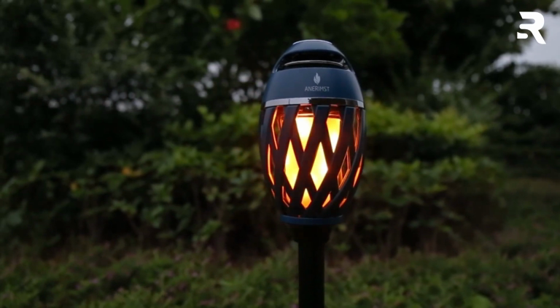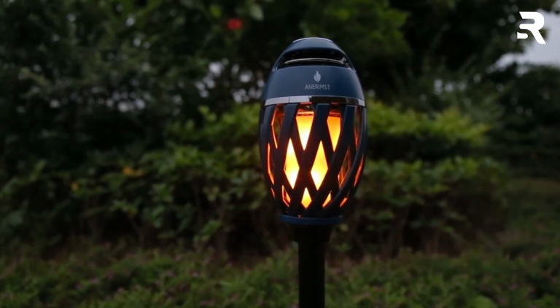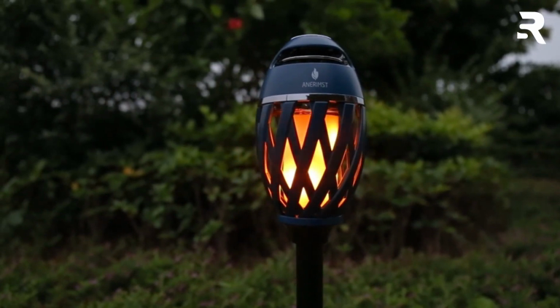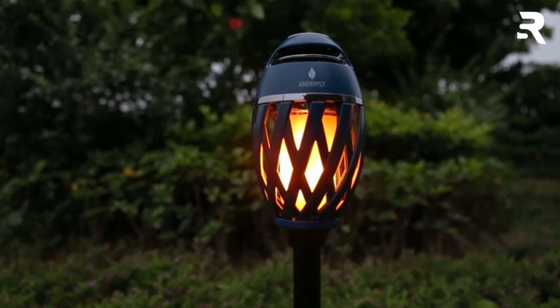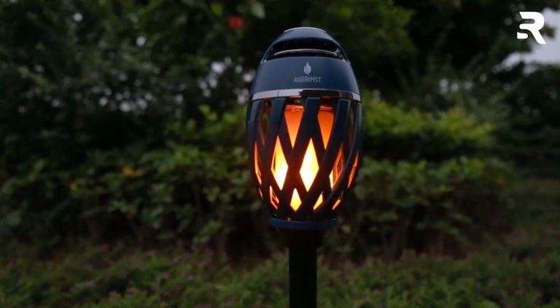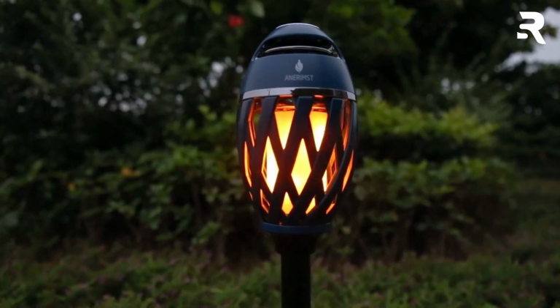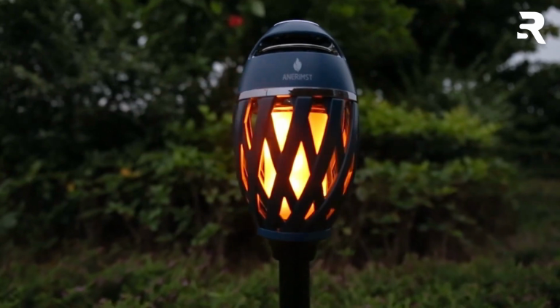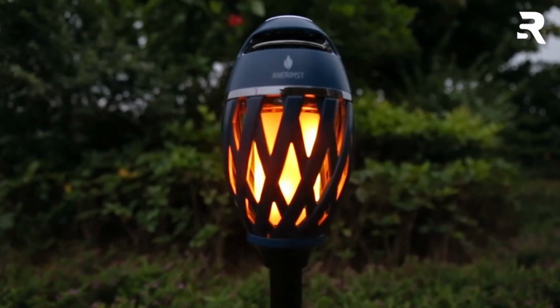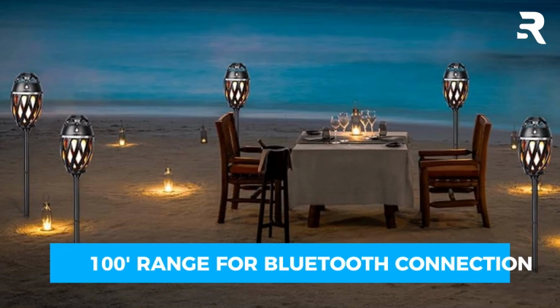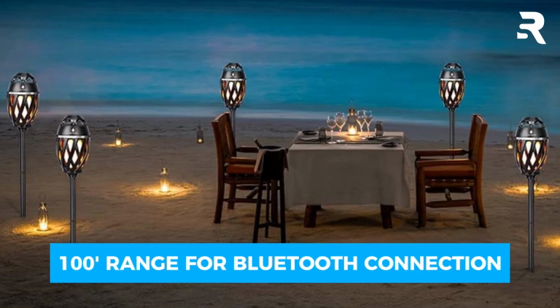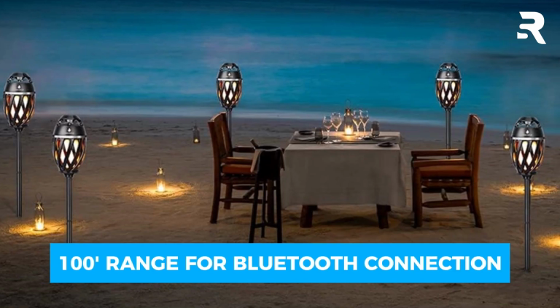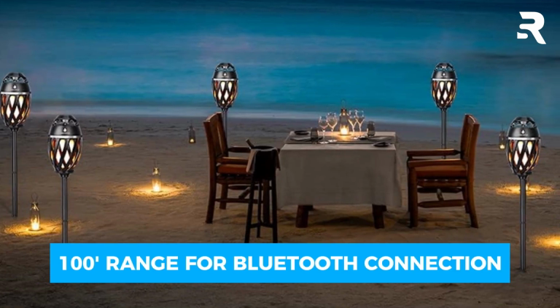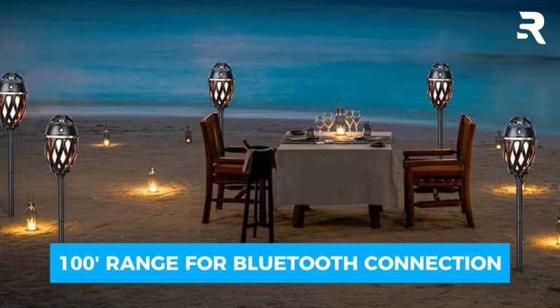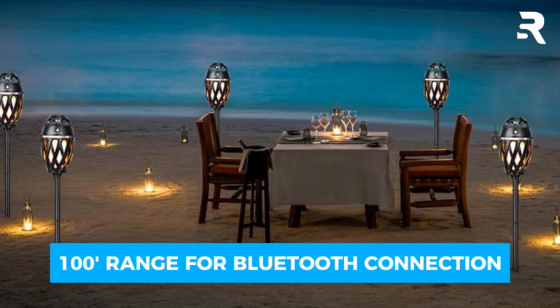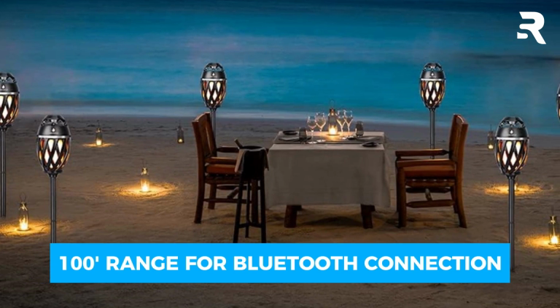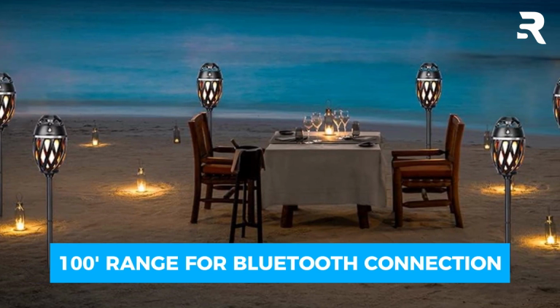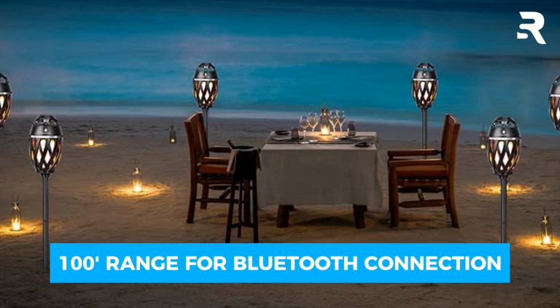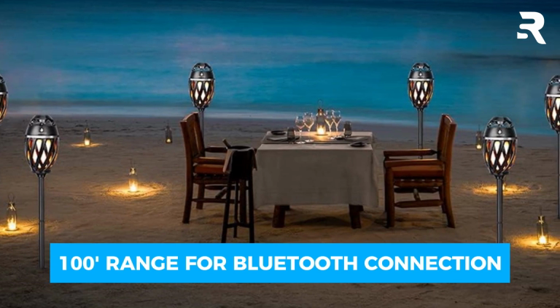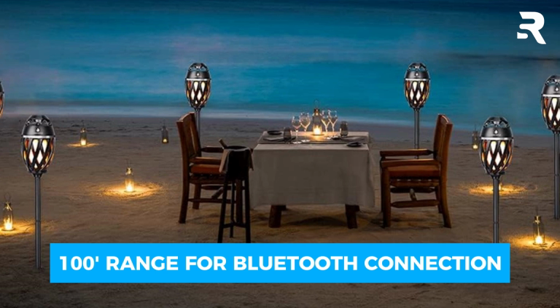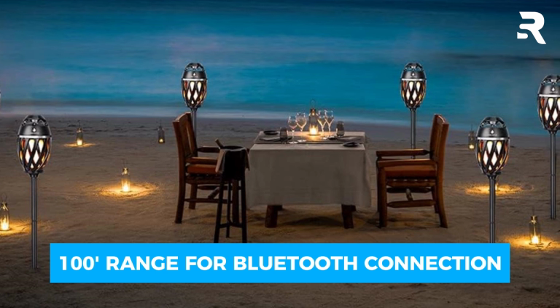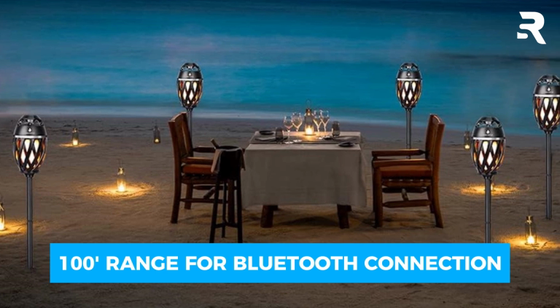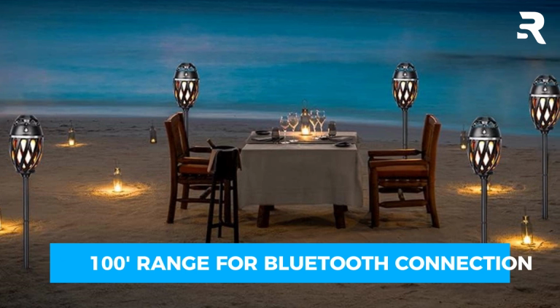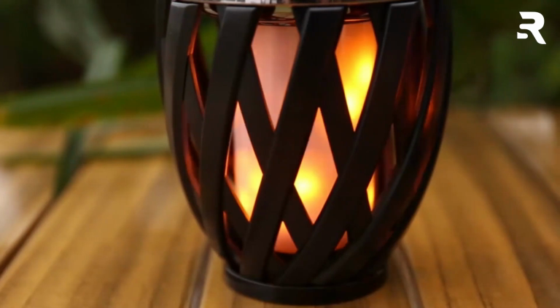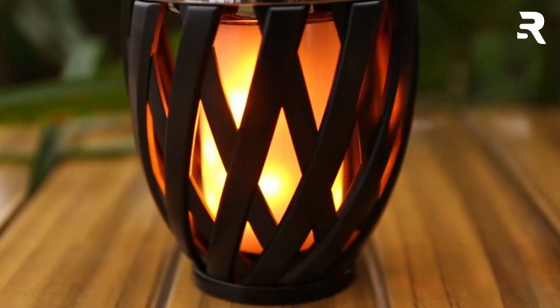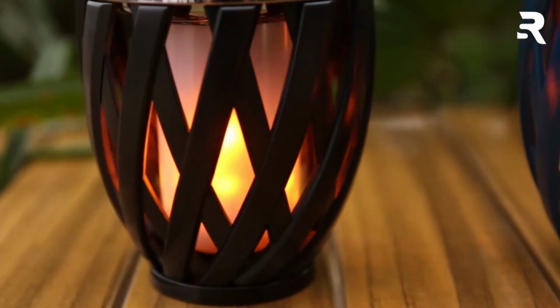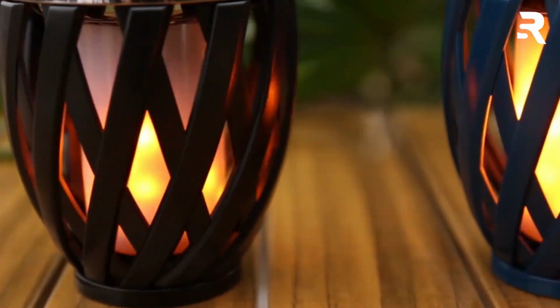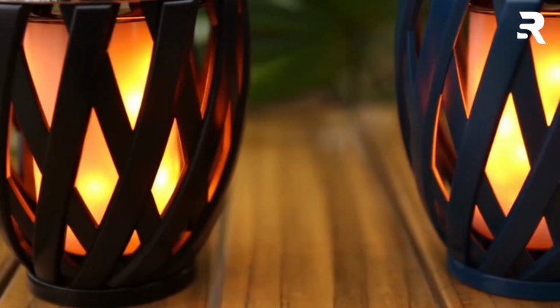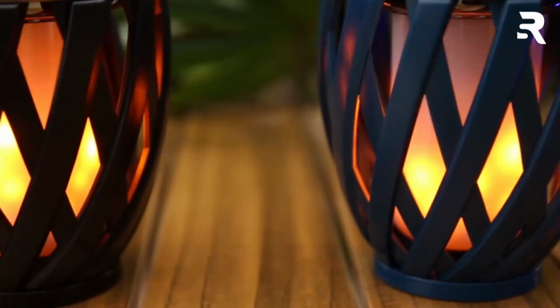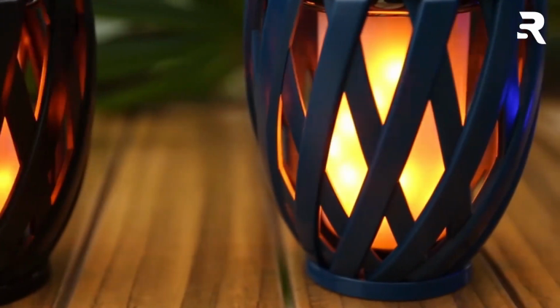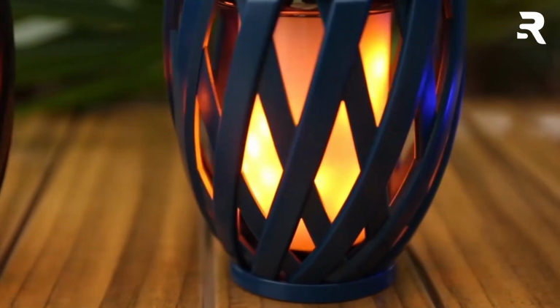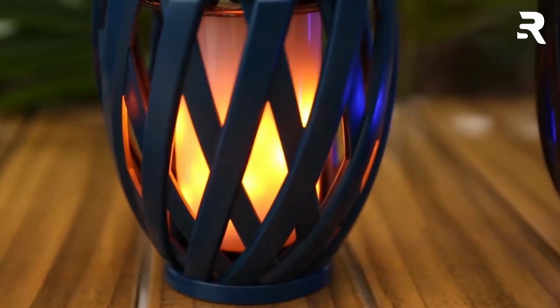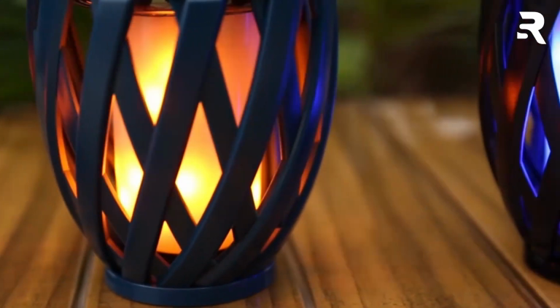With a wireless range of up to 100 feet, you can connect it to any Bluetooth device. This multifunctional speaker is a must-have for any dad who loves the outdoors.